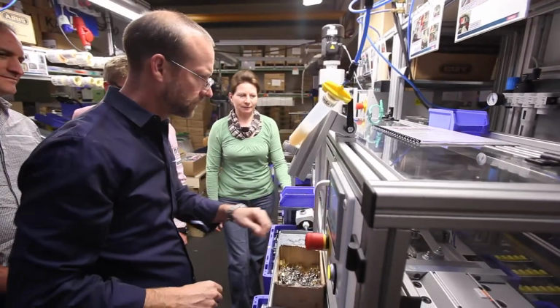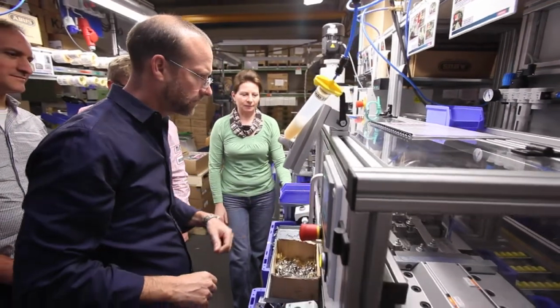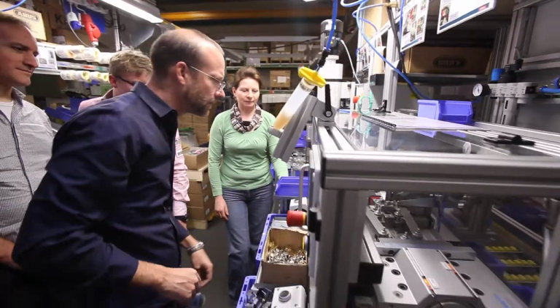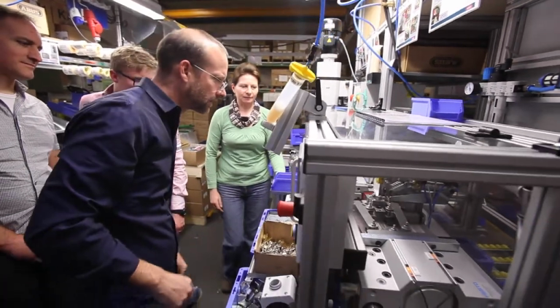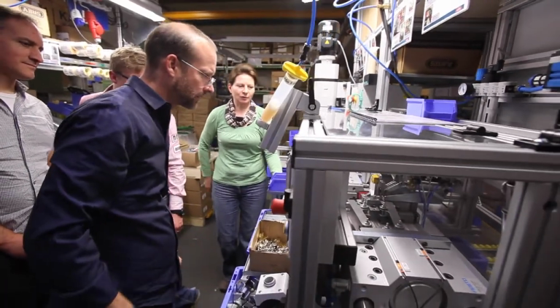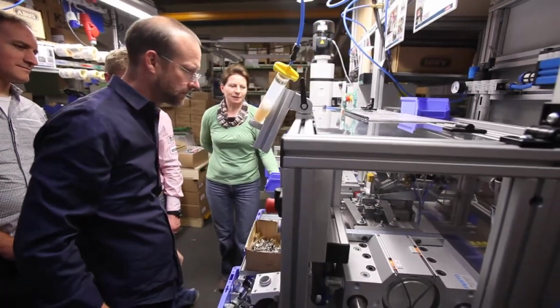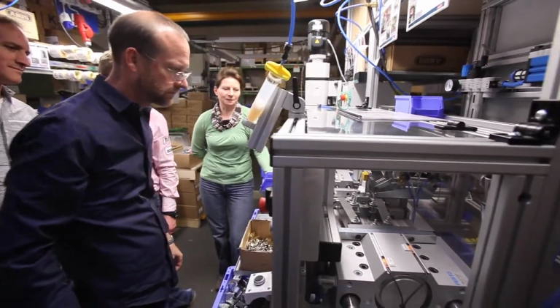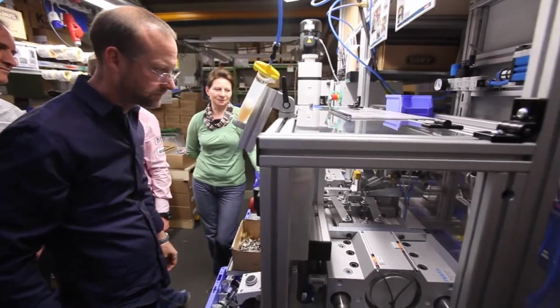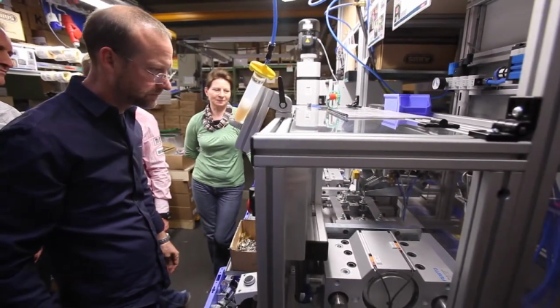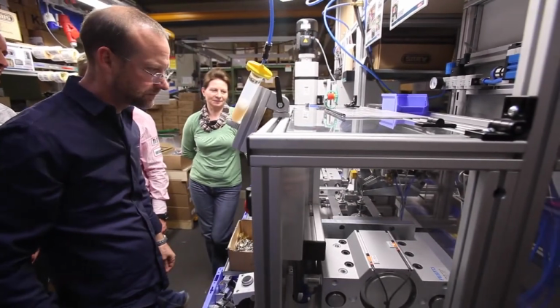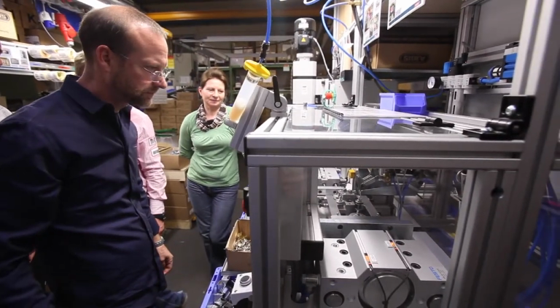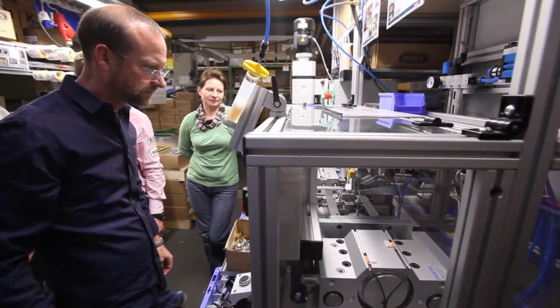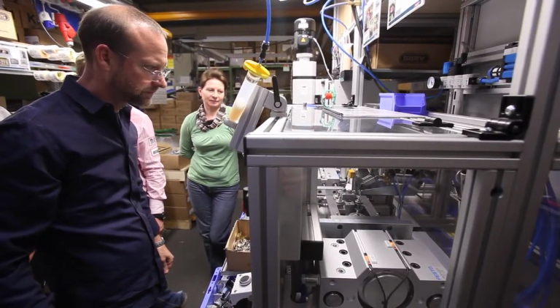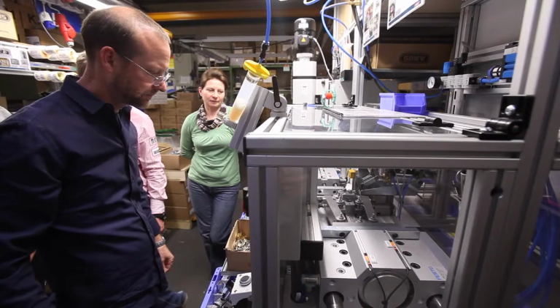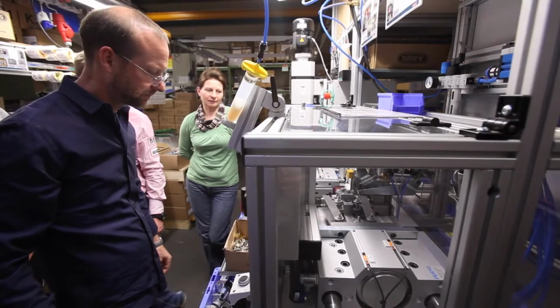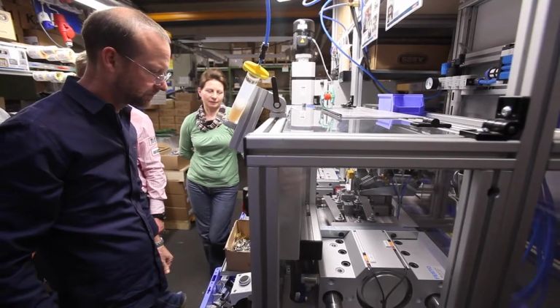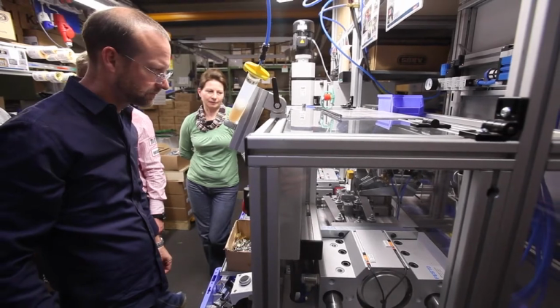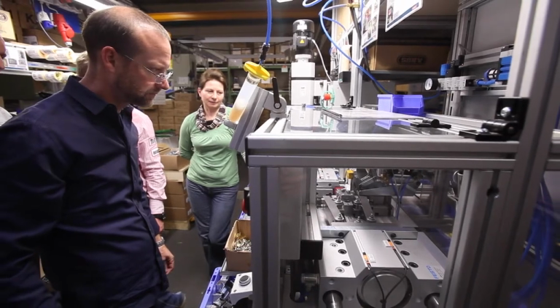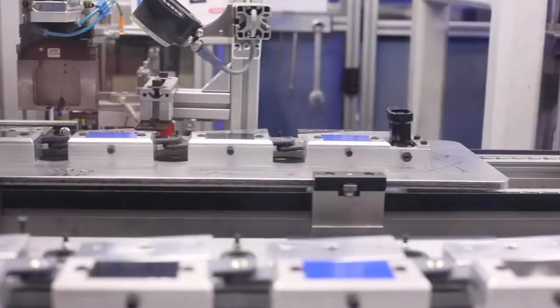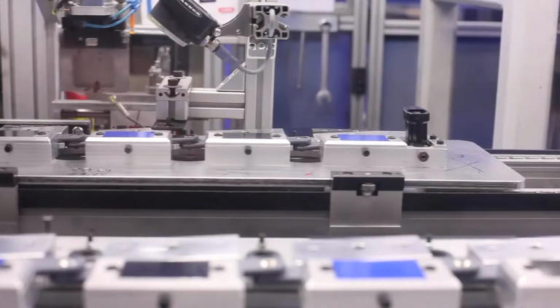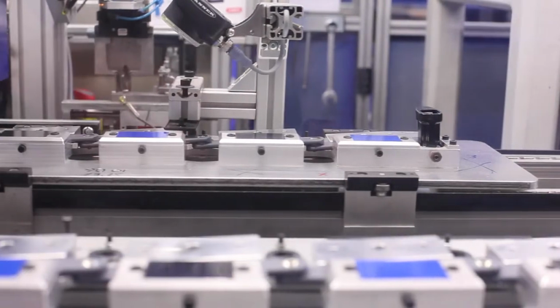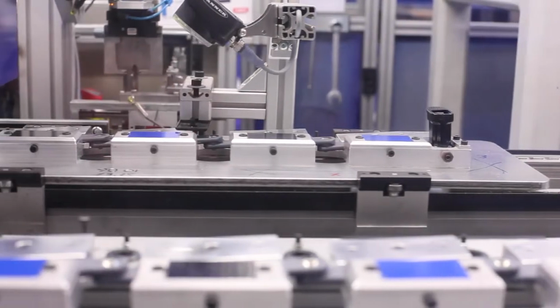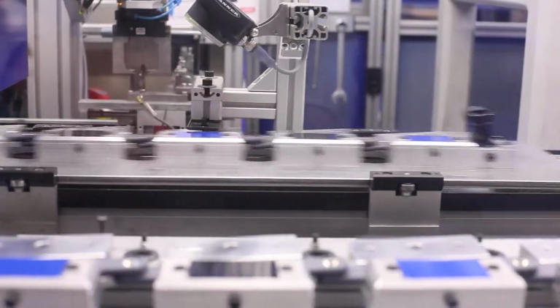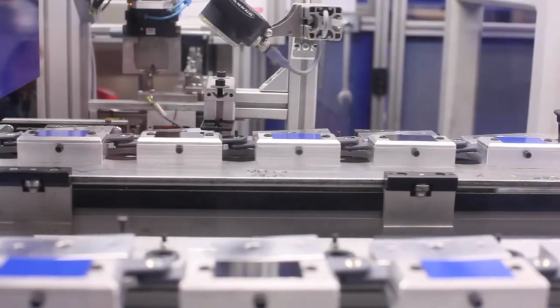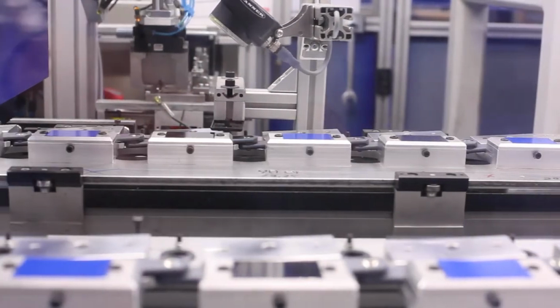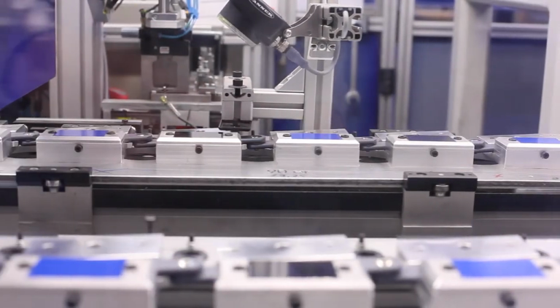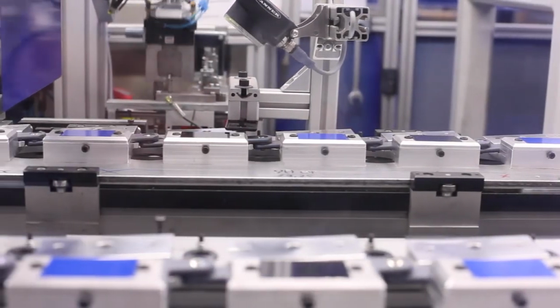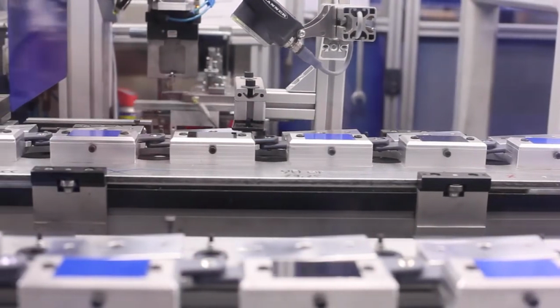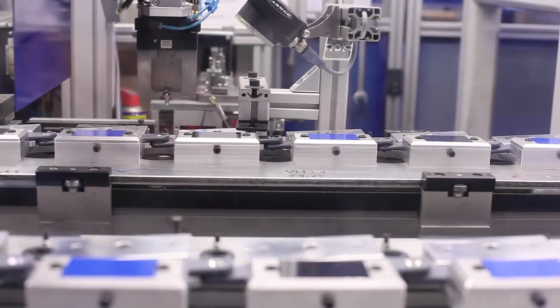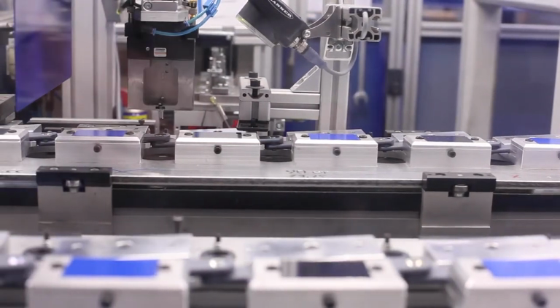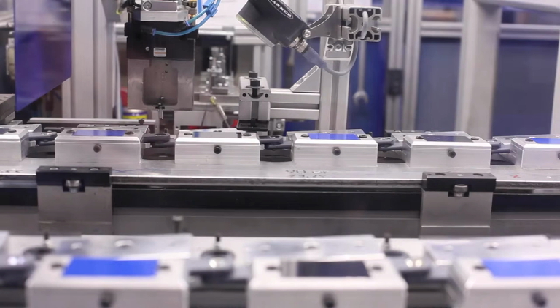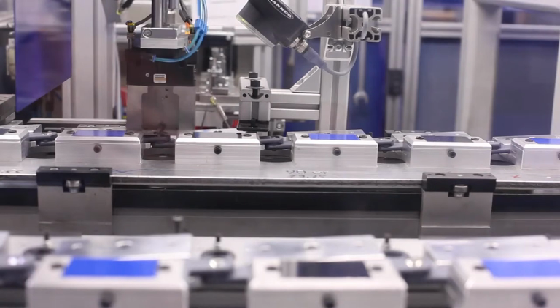It was very intuitive and the machines did all the work. You can see the precision right in front of your face as the locks are made.